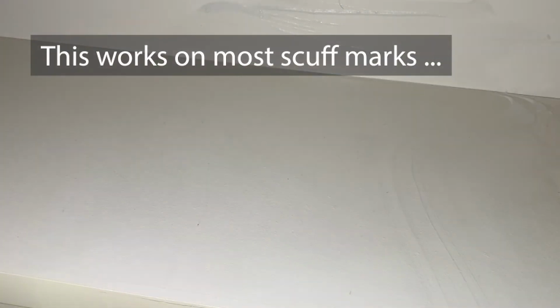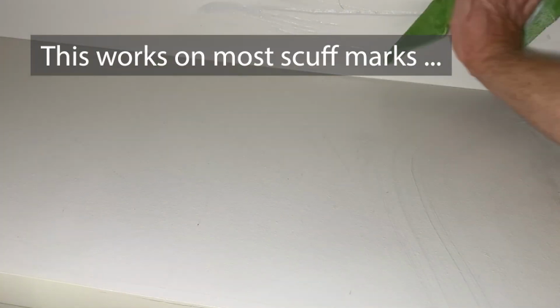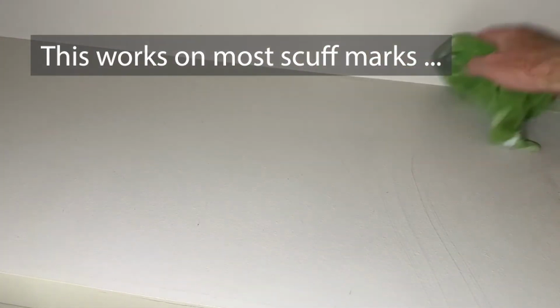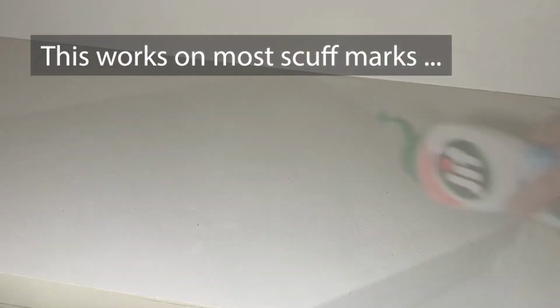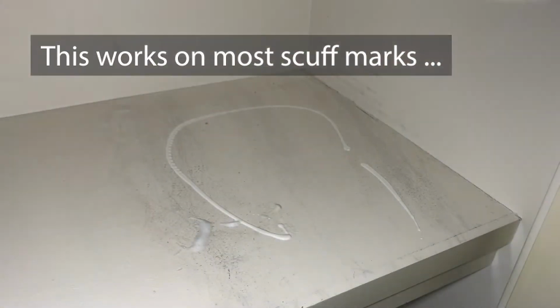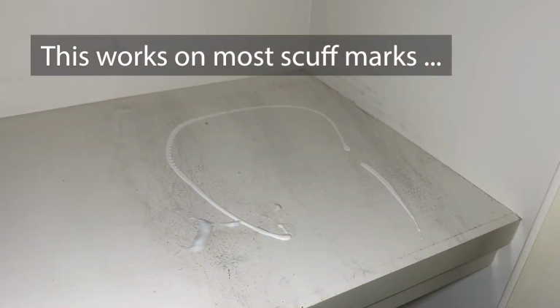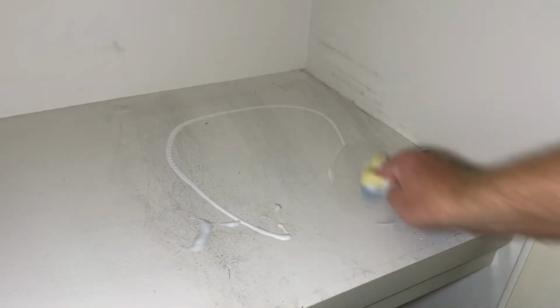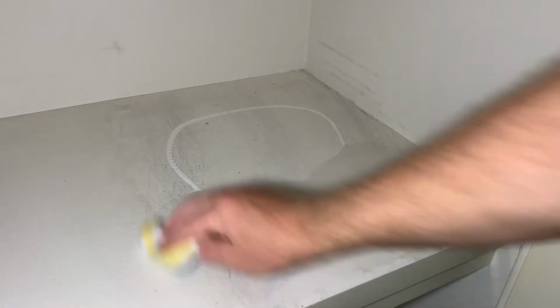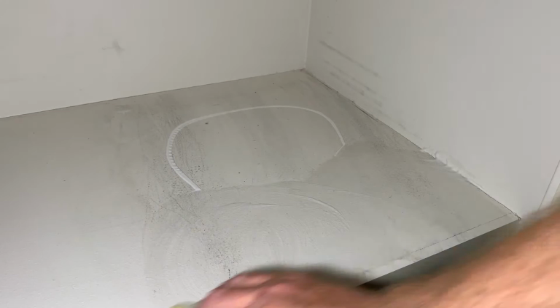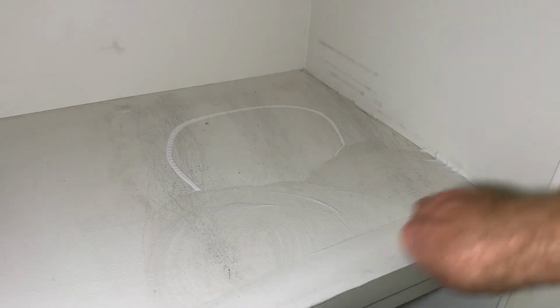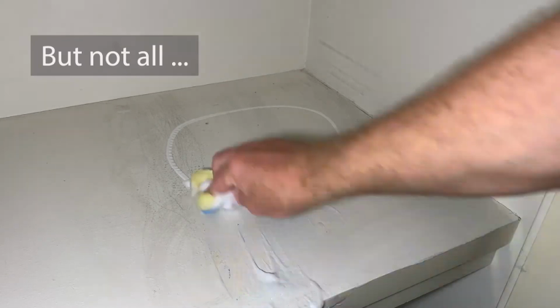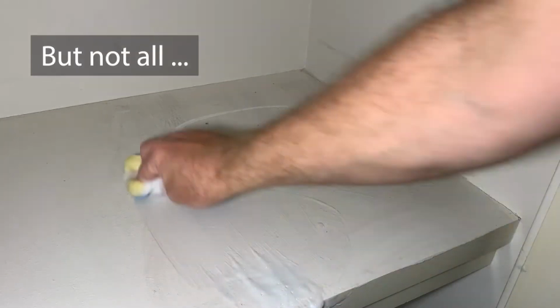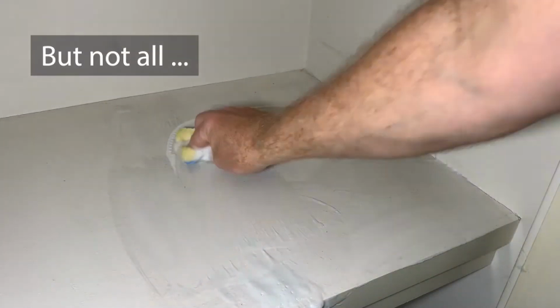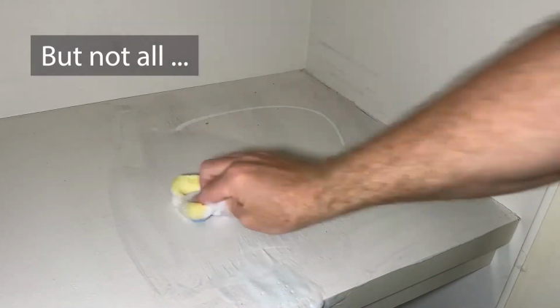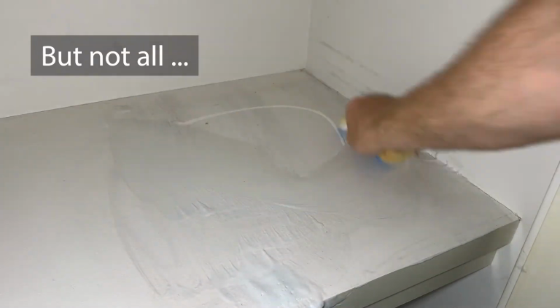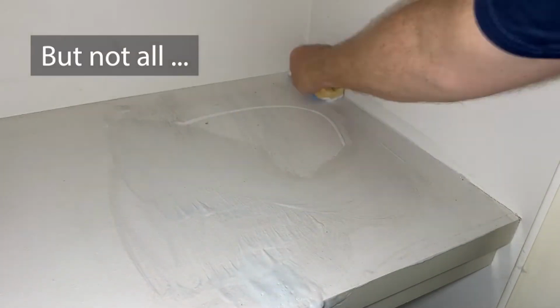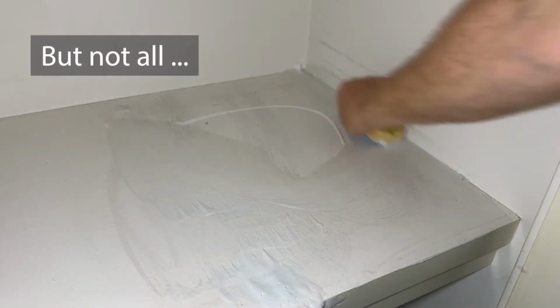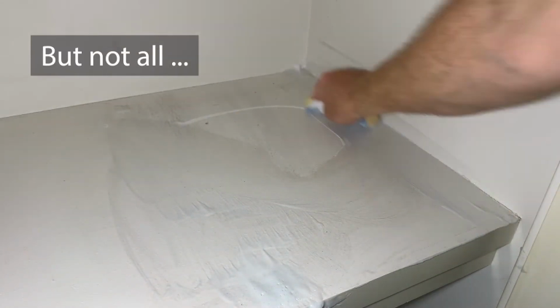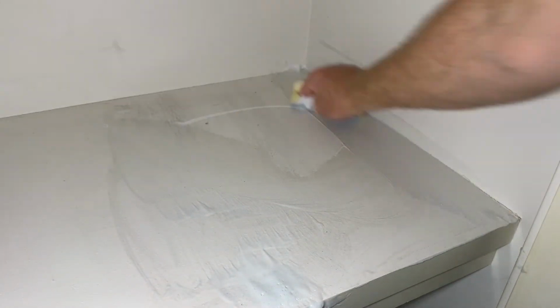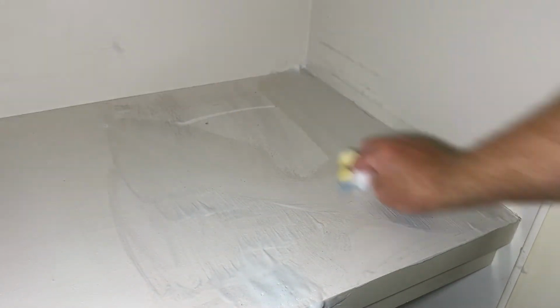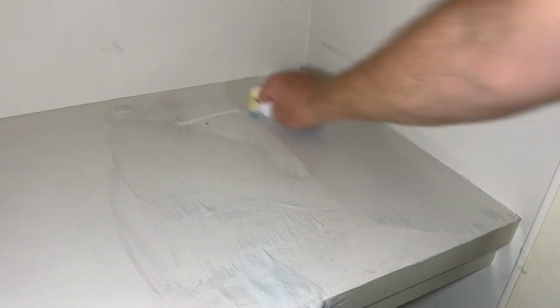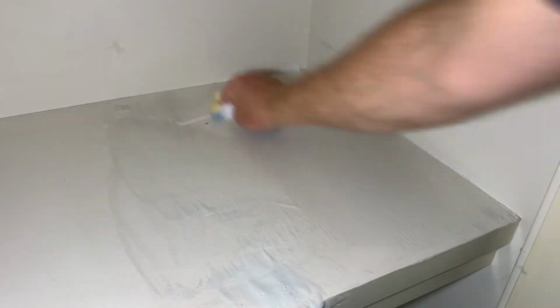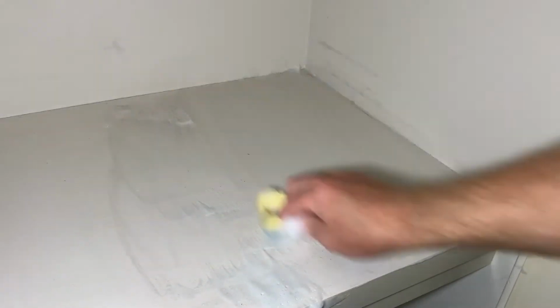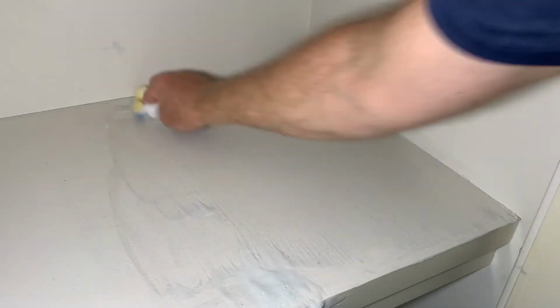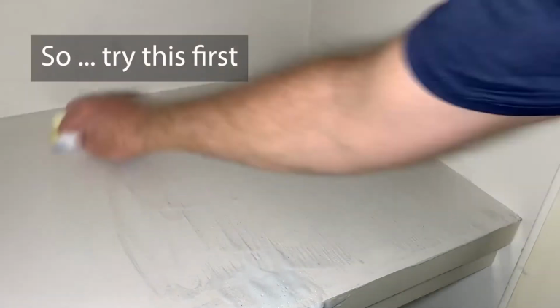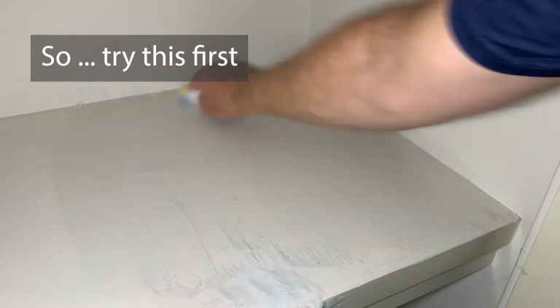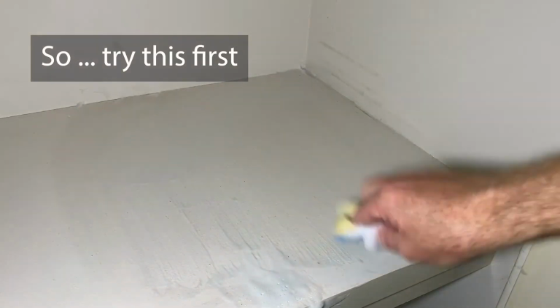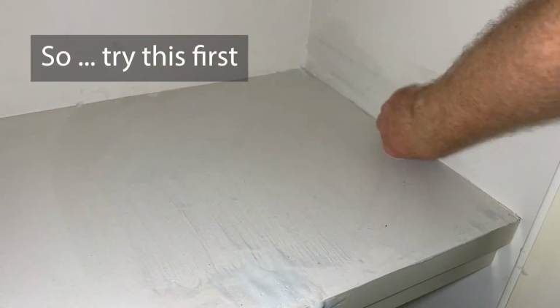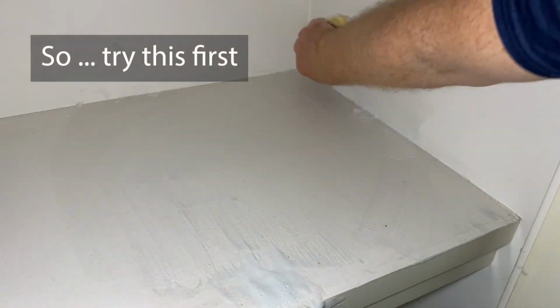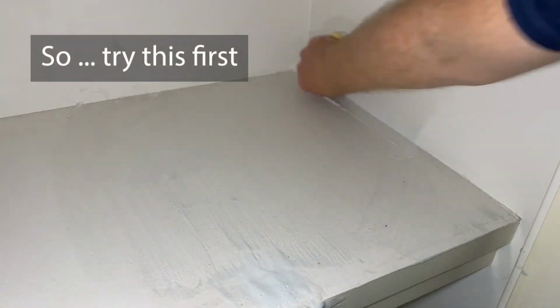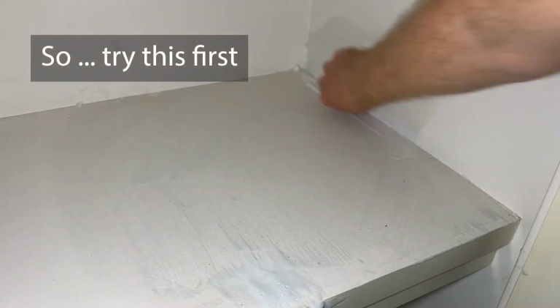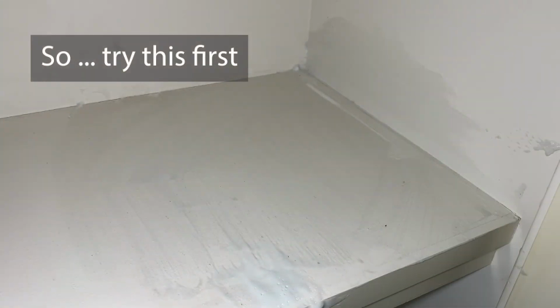Now, it may not remove all the scuff marks — there's gonna be some that'll stay, and that happens. But it's always worth giving this a try first, because who knows, maybe you won't have to paint it at all.